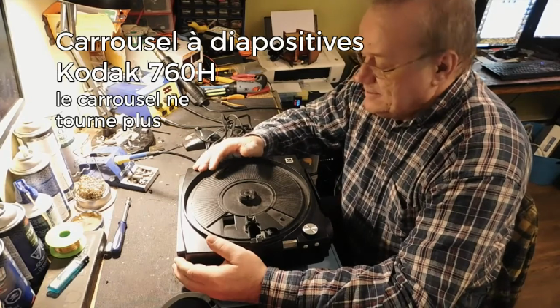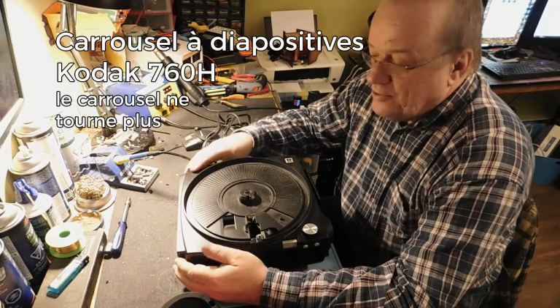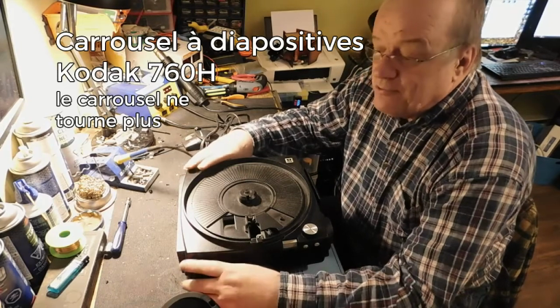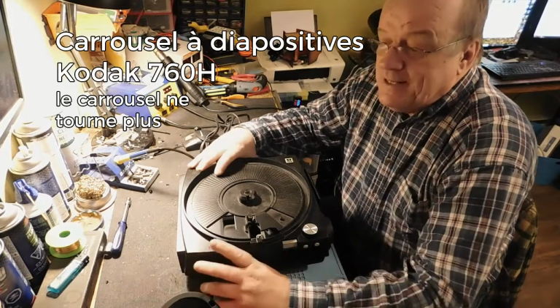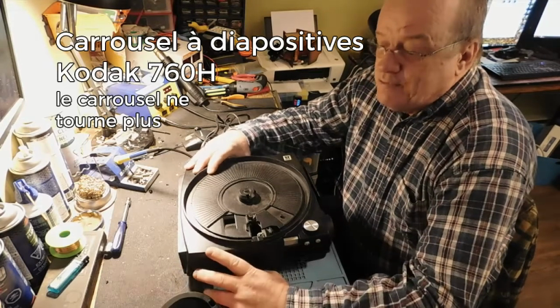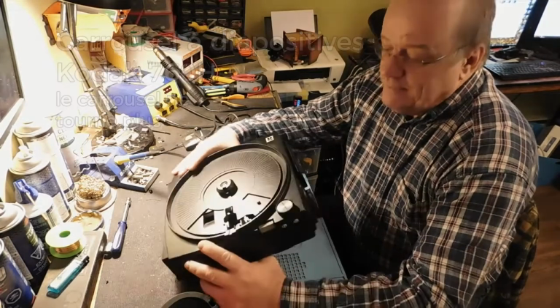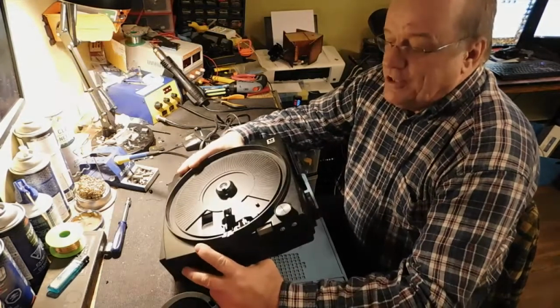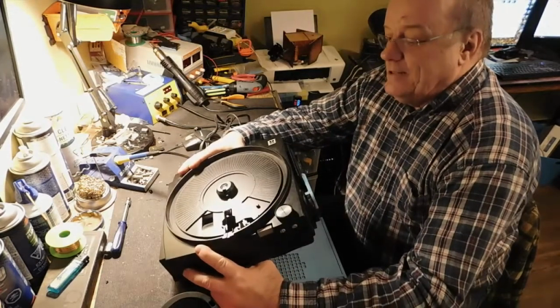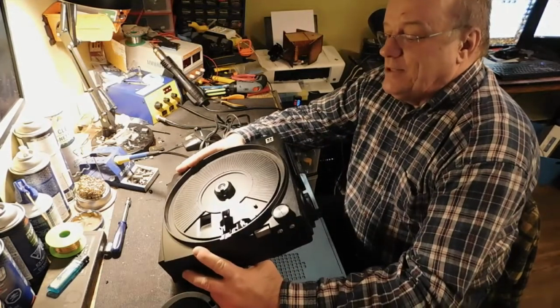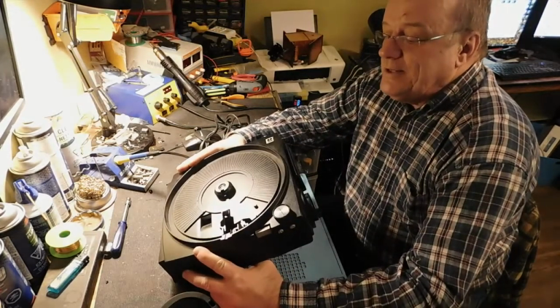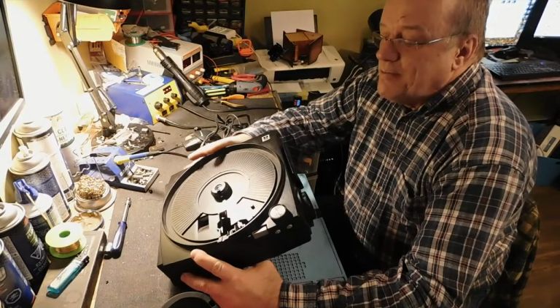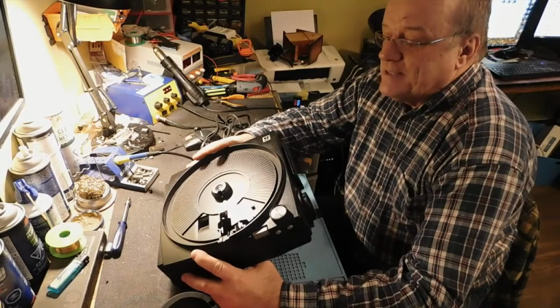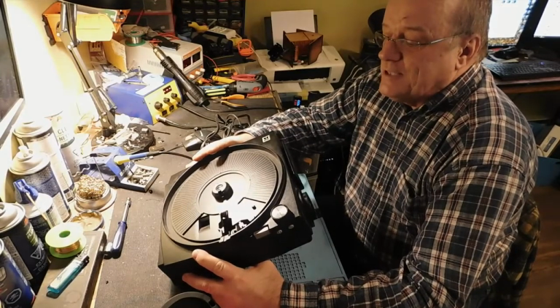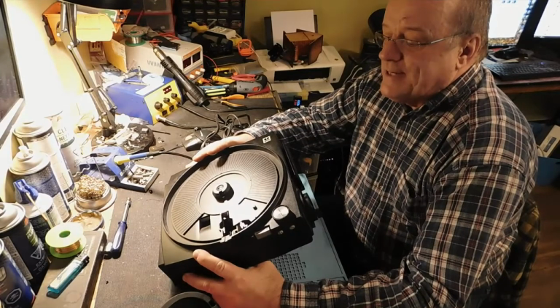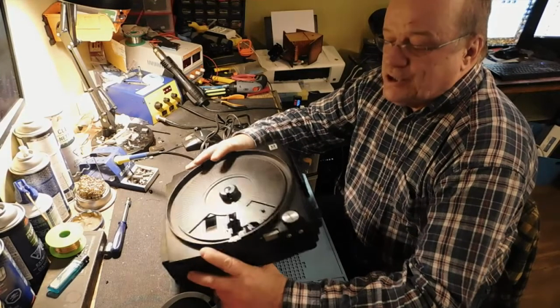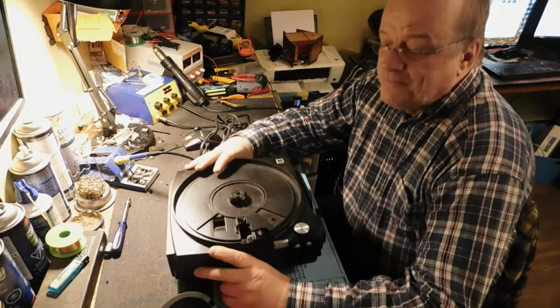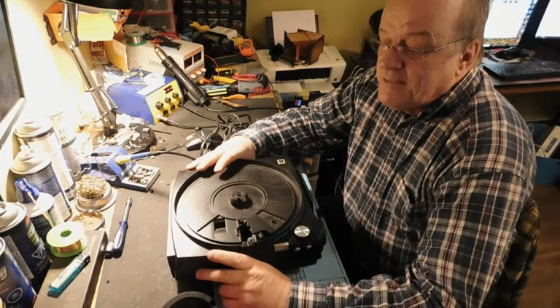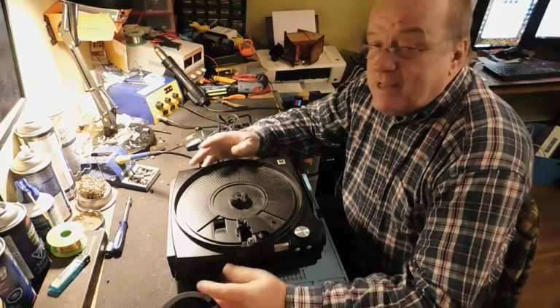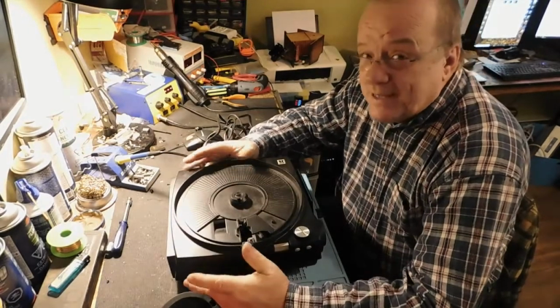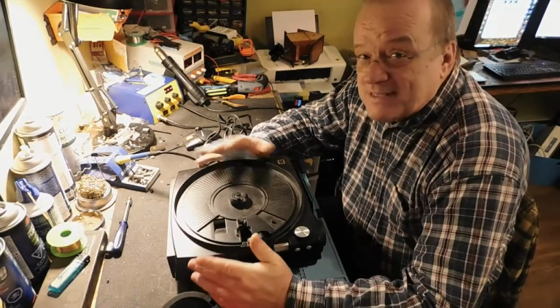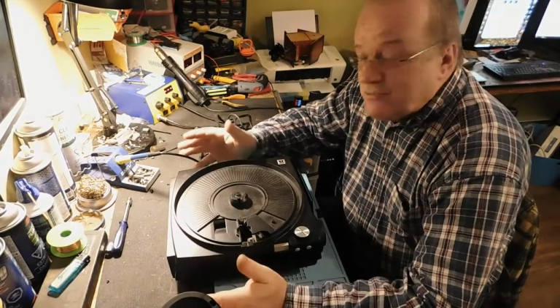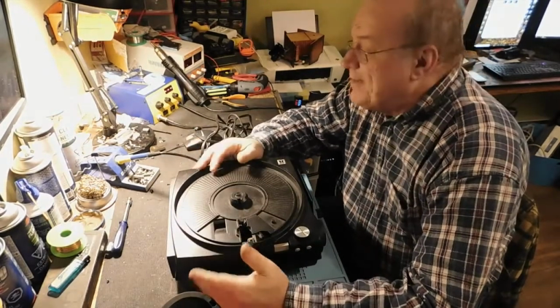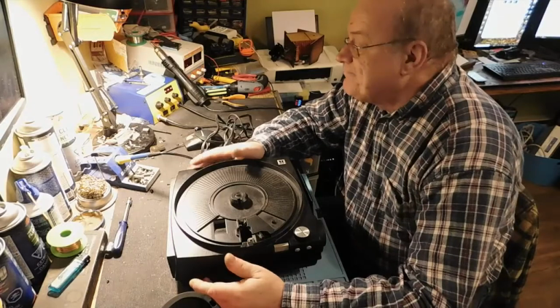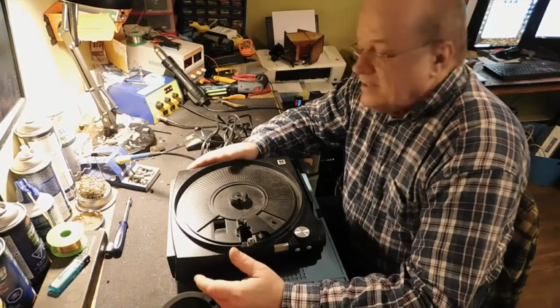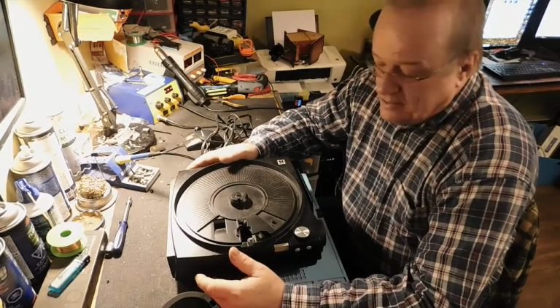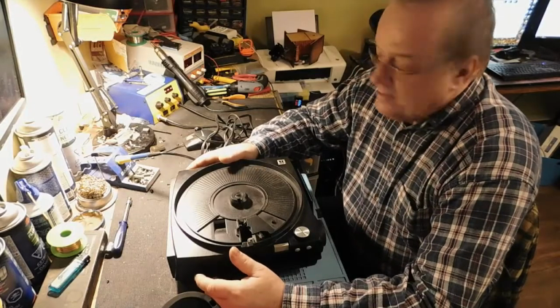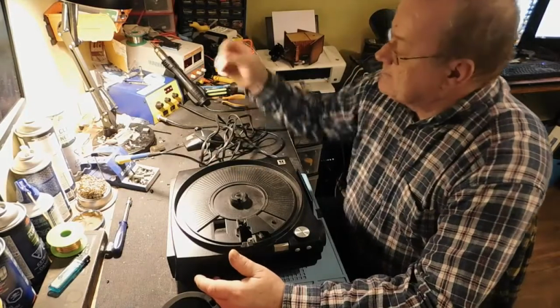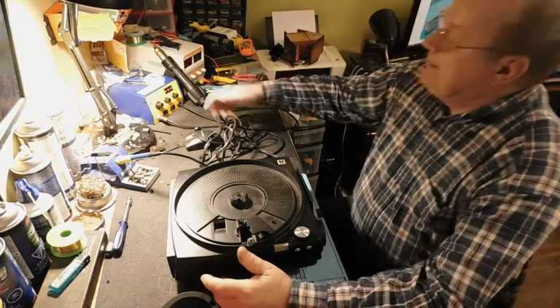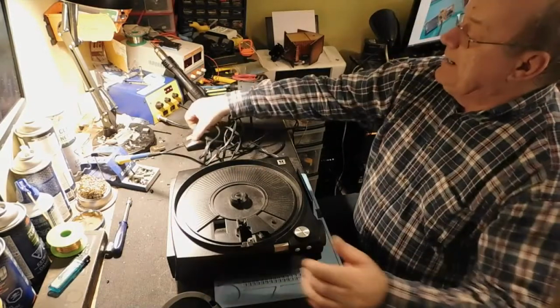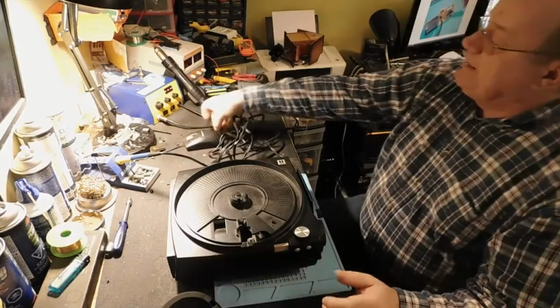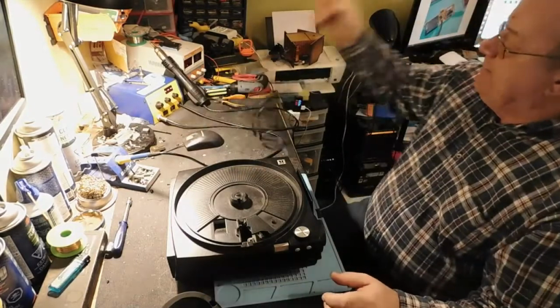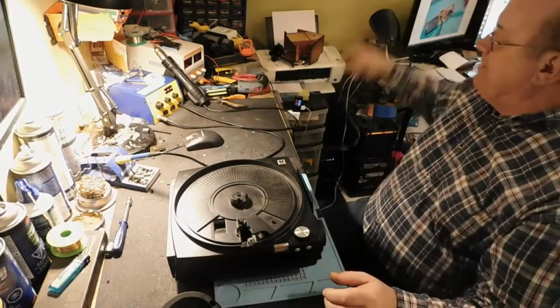C'est un carousel à diapositive Kodak. C'est un modèle un petit peu plus récent, c'est un 760H, mais l'intérieur reste pratiquement tout le même. C'est identique, le même problème.